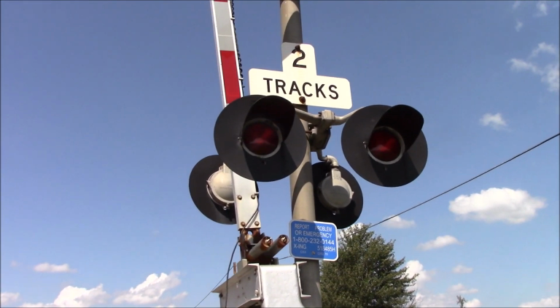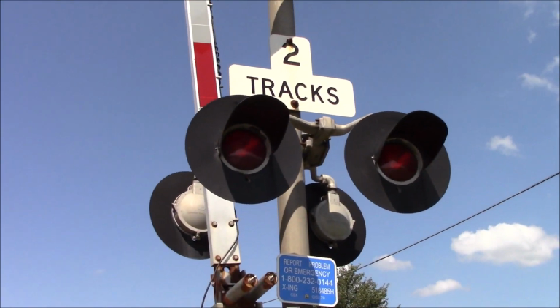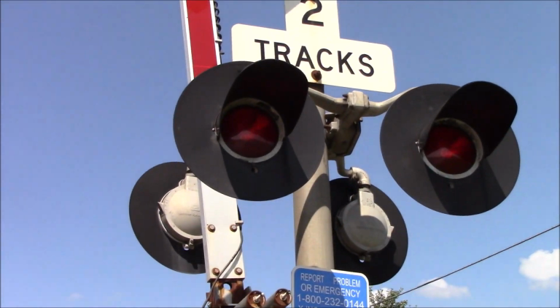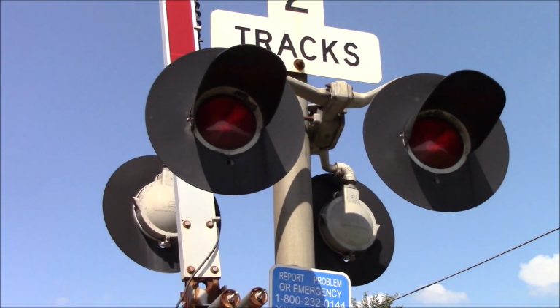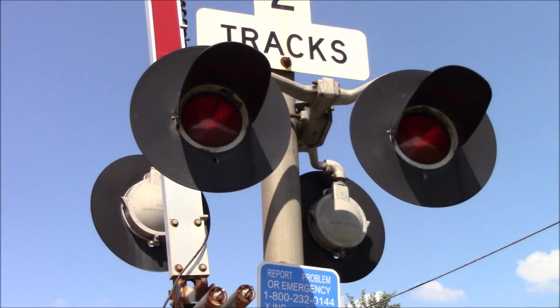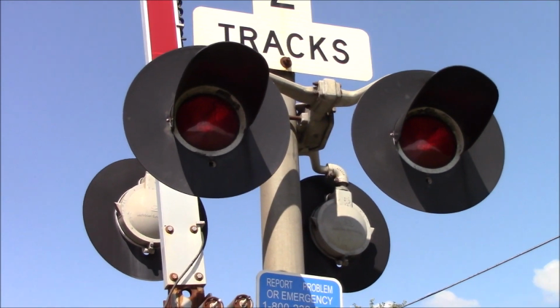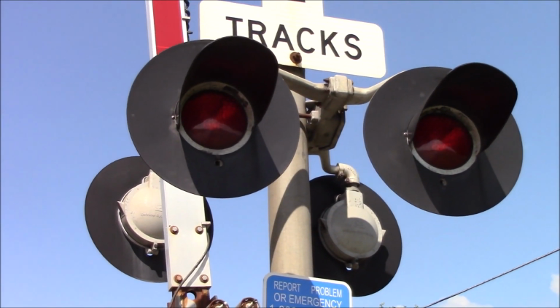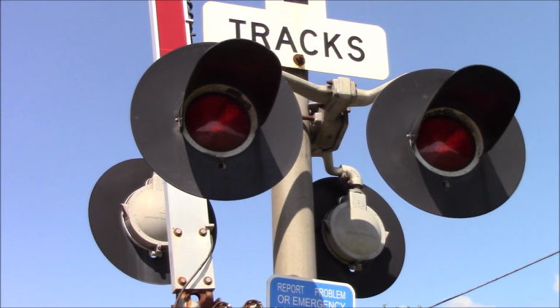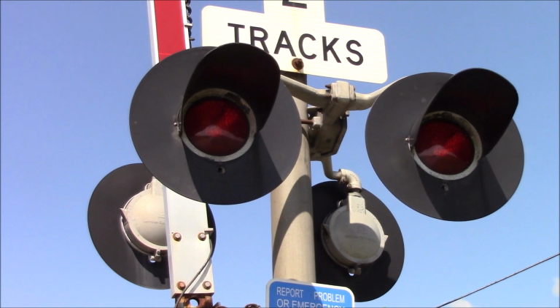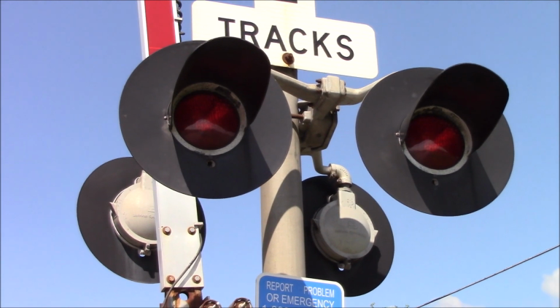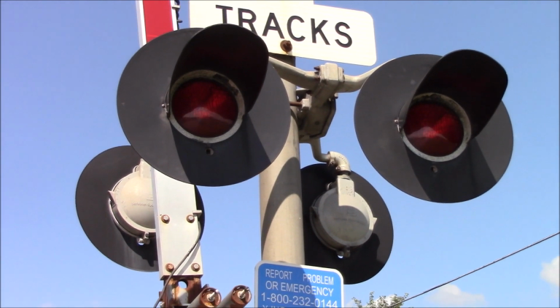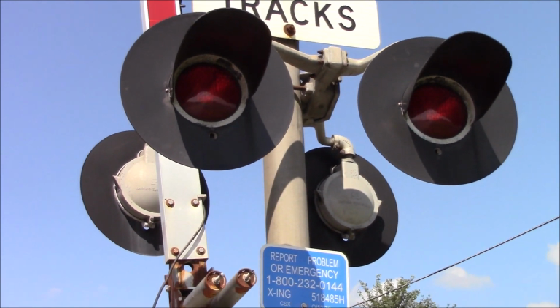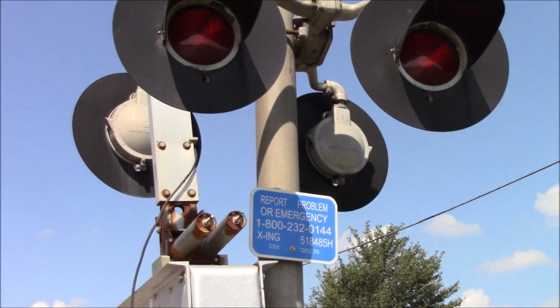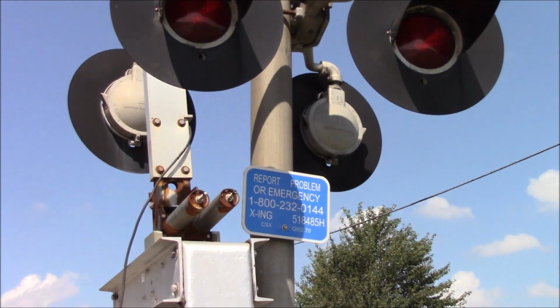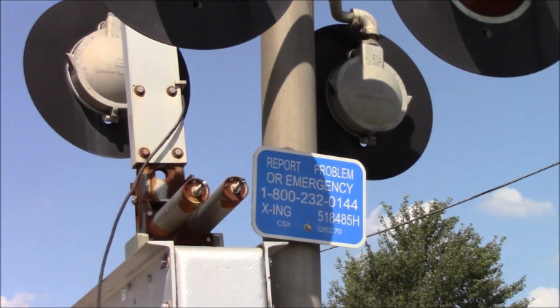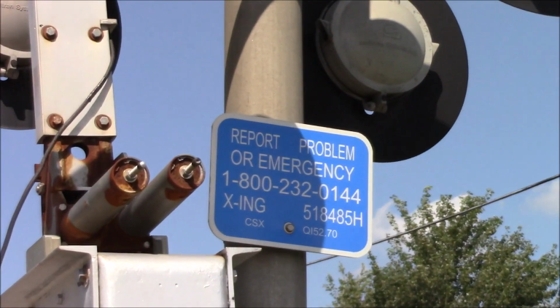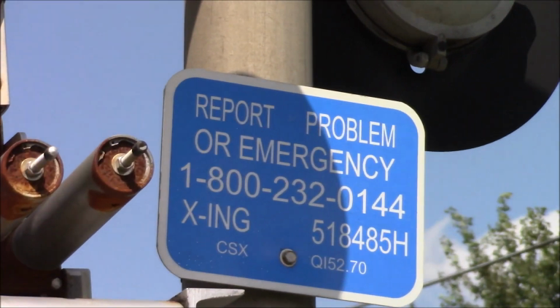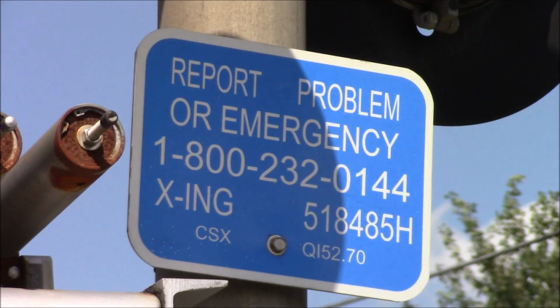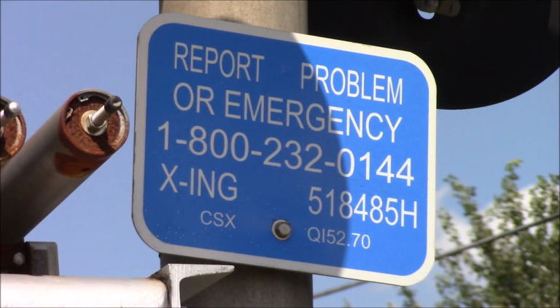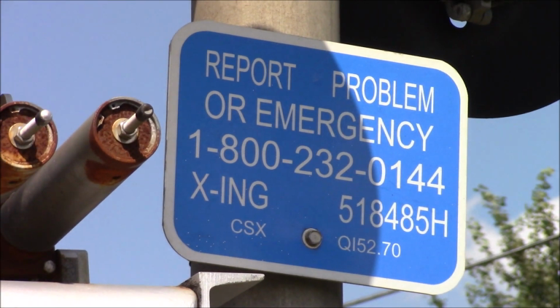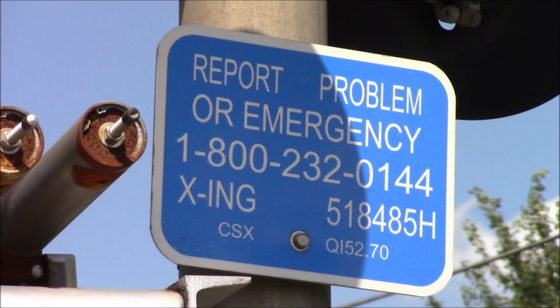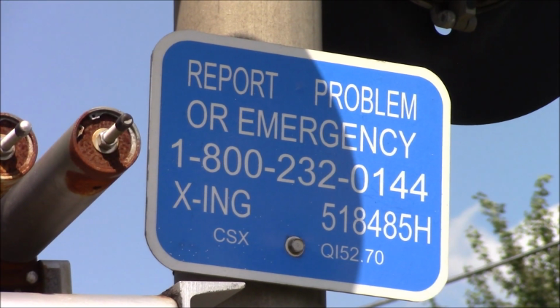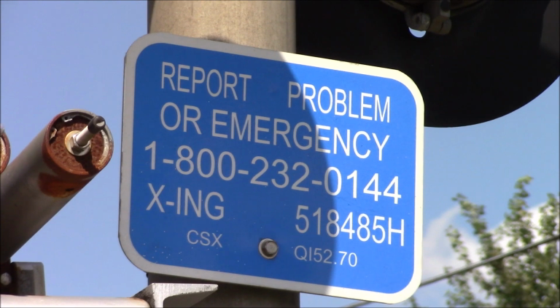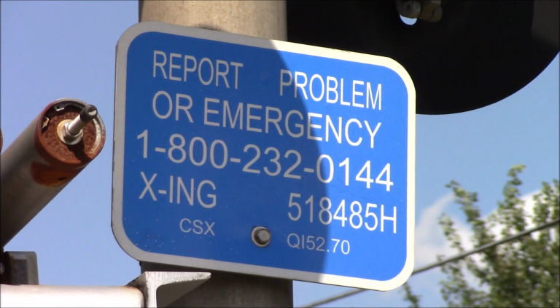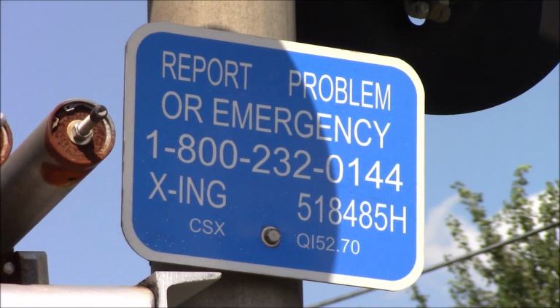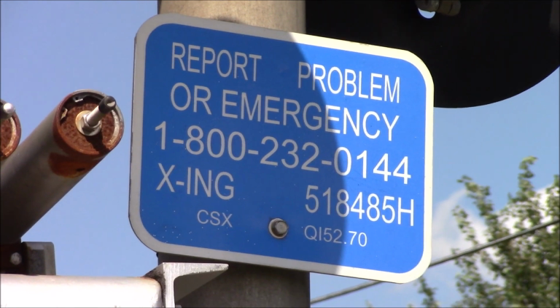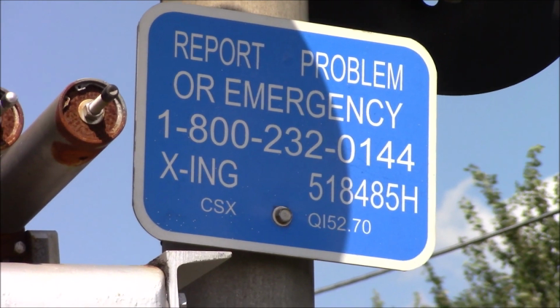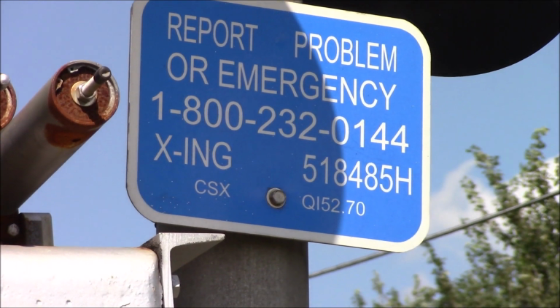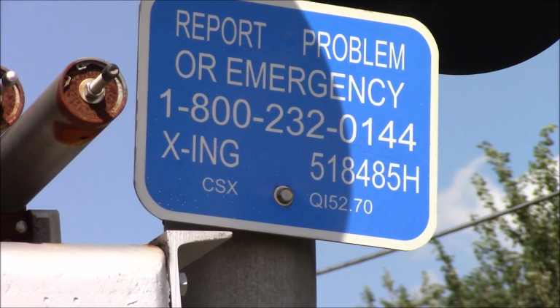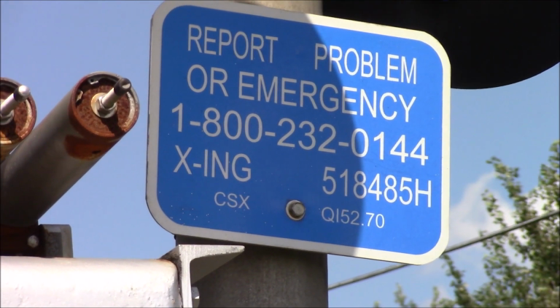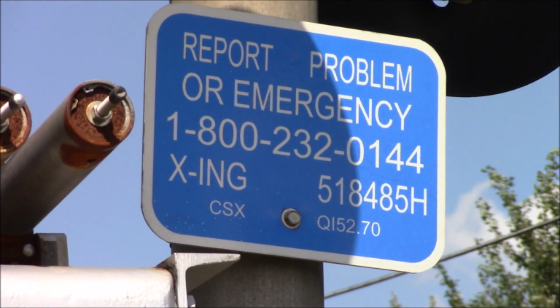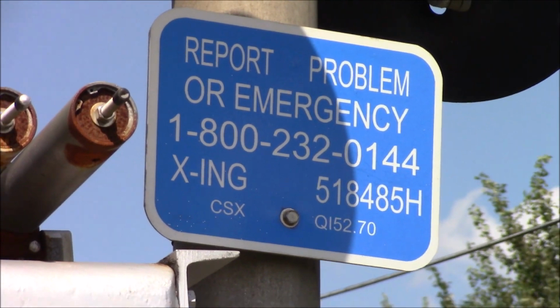We have two pairs of 8-inch by 20-inch Stratran incandescence. Here's the emergency information — the DOT number is 518-485-H, milepost 52.70.